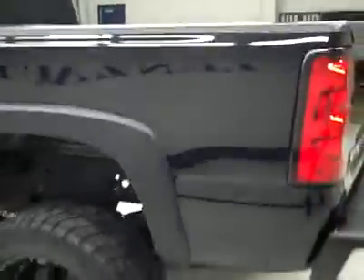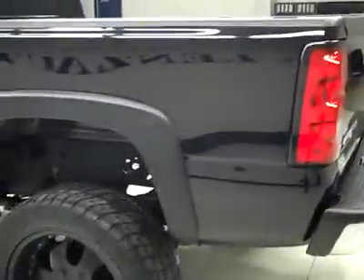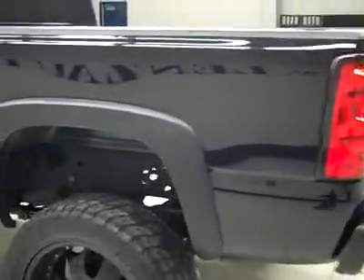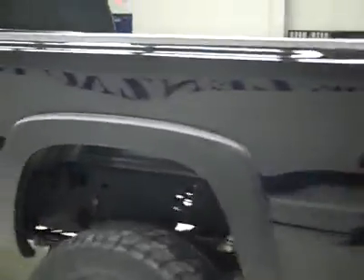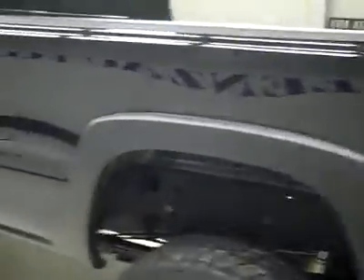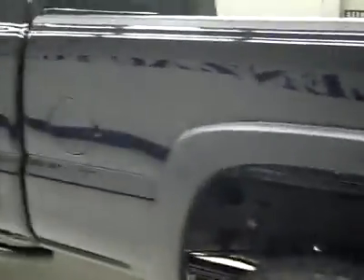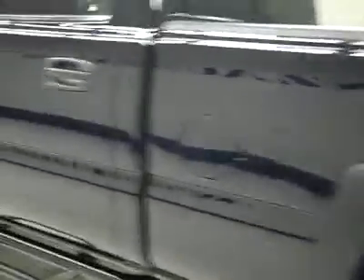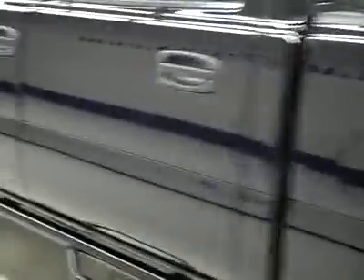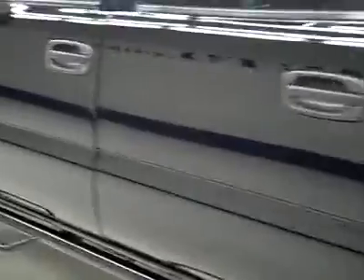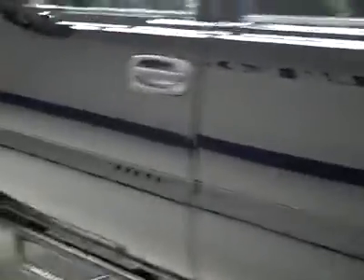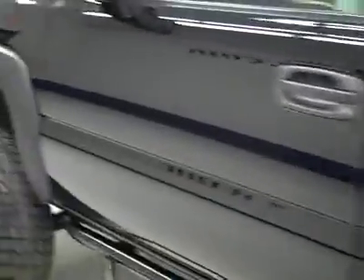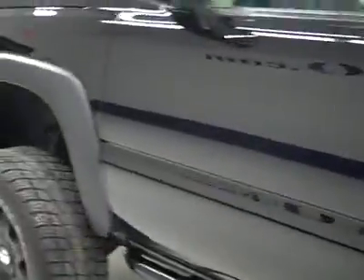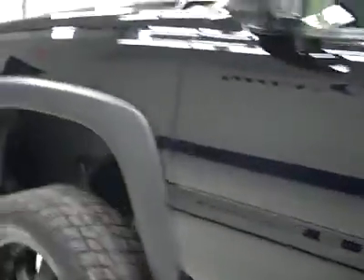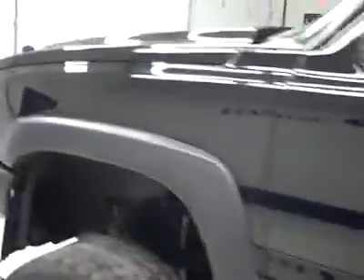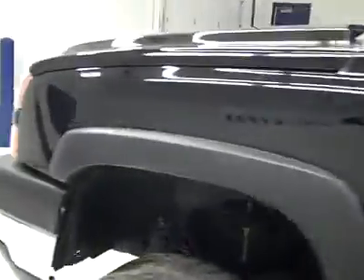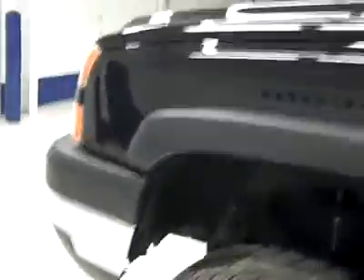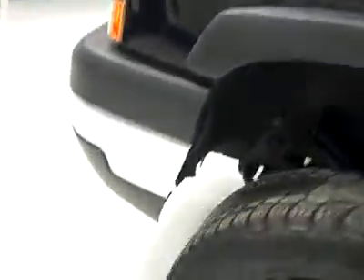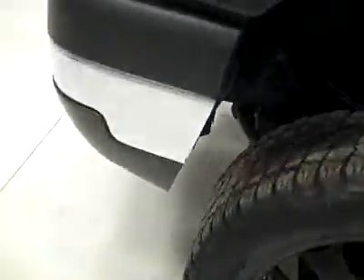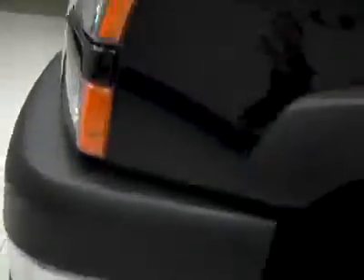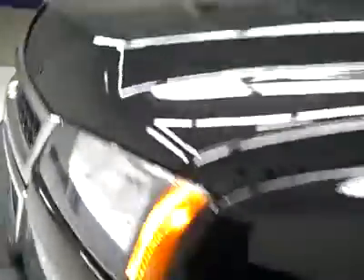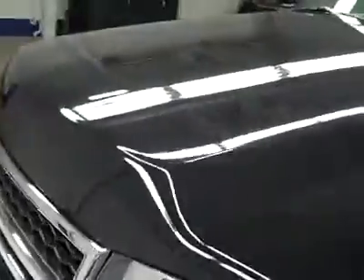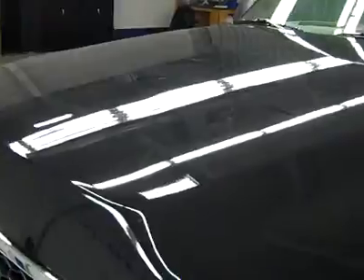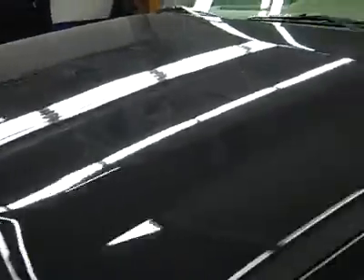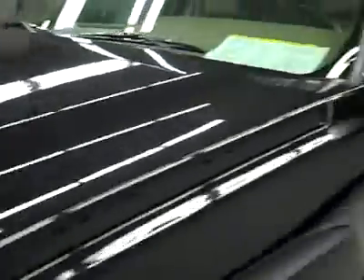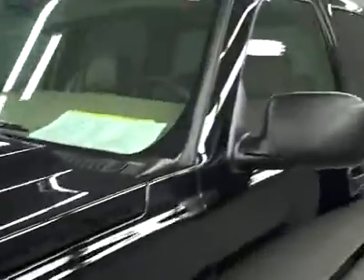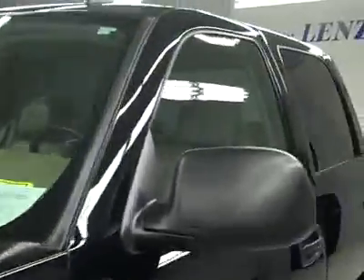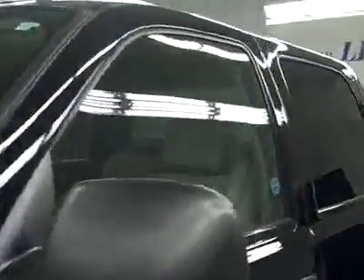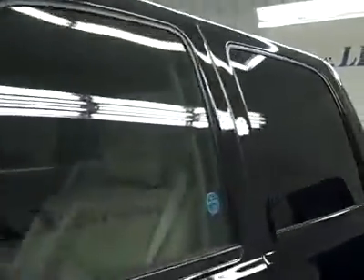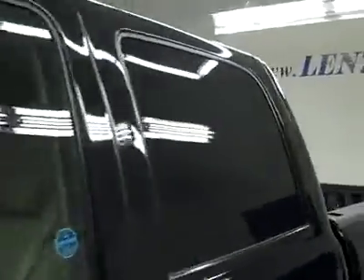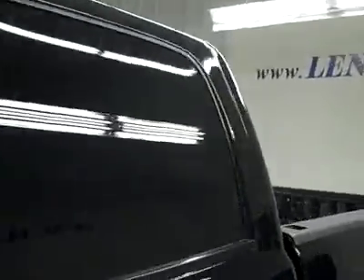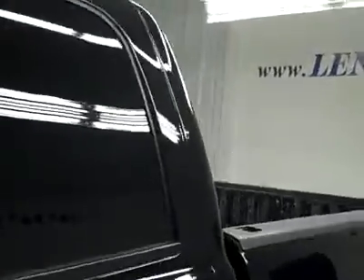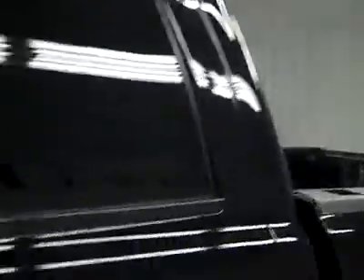Going down this side, again very clean shiny paint, no dents or scratches over here either. The hood's nice and clean too, and the body of this truck is in great shape. Let's take a look inside.